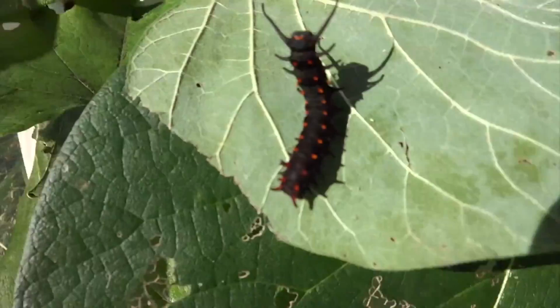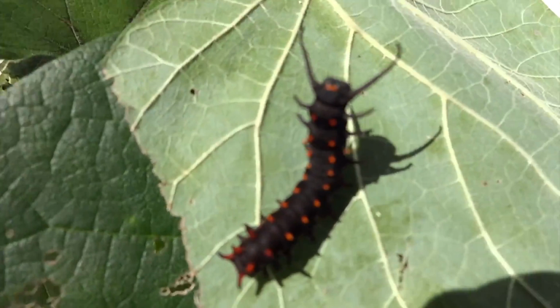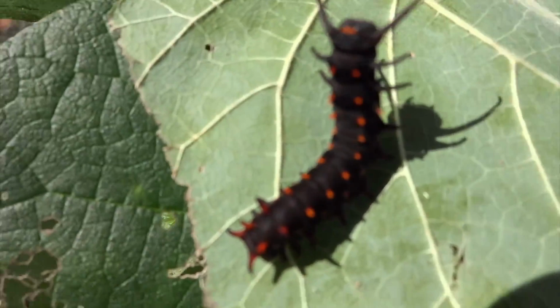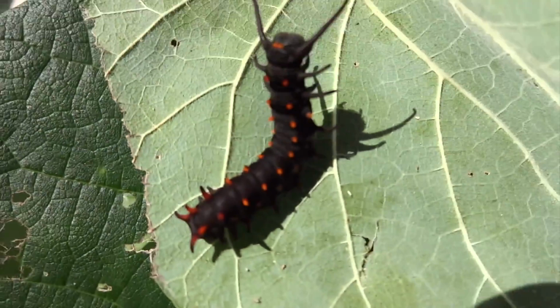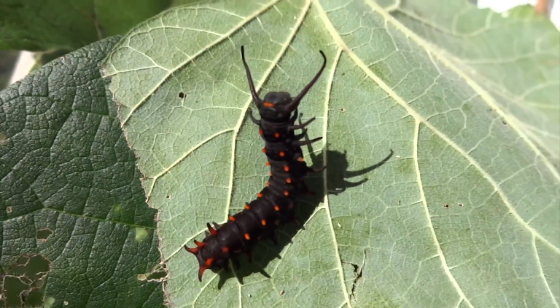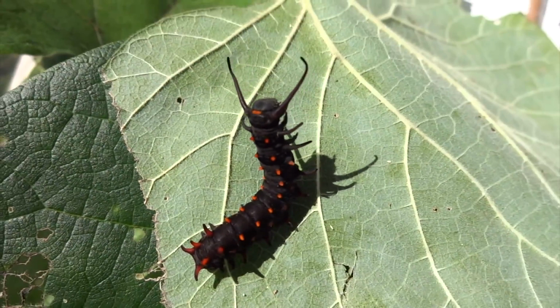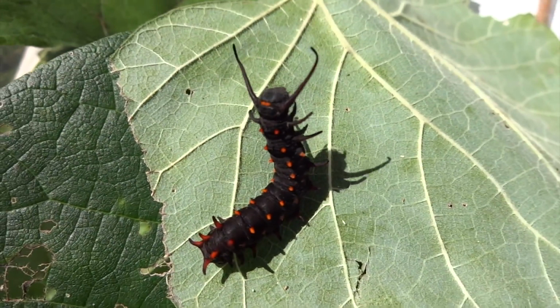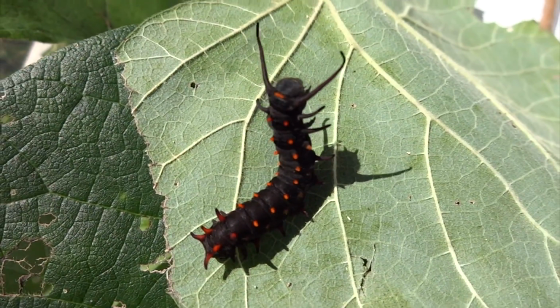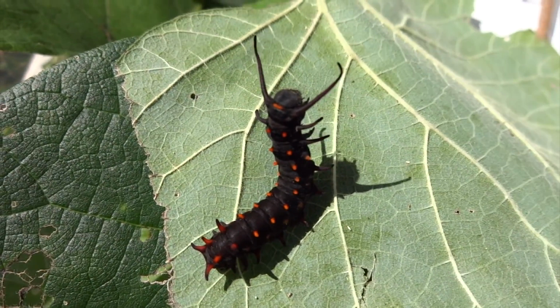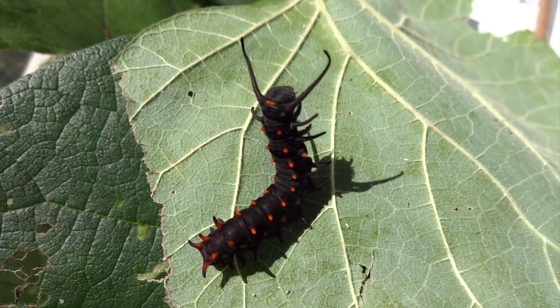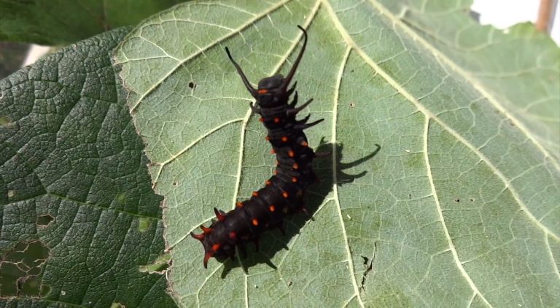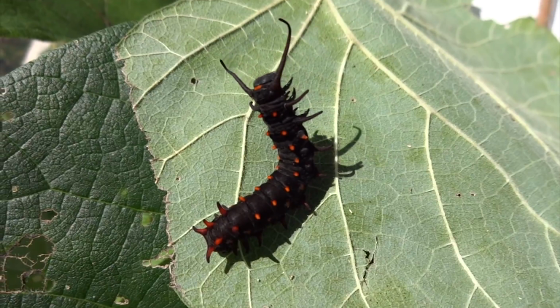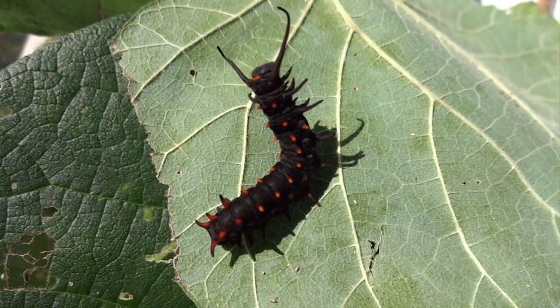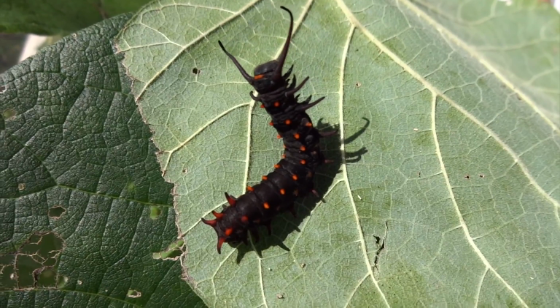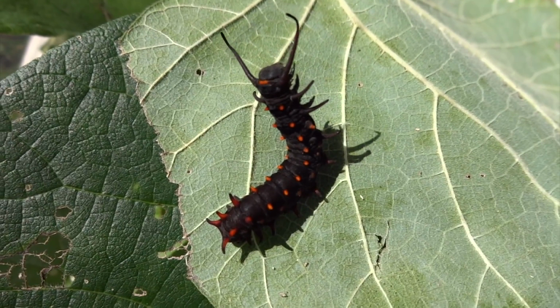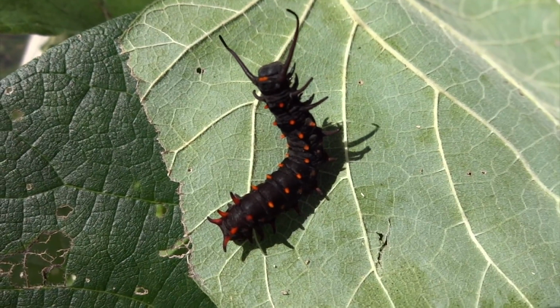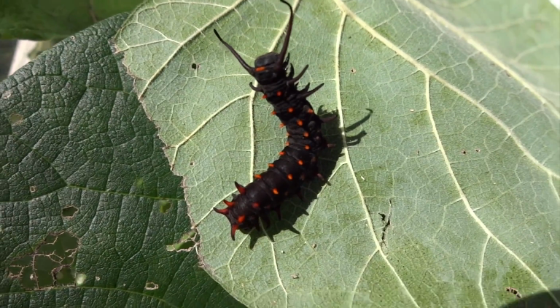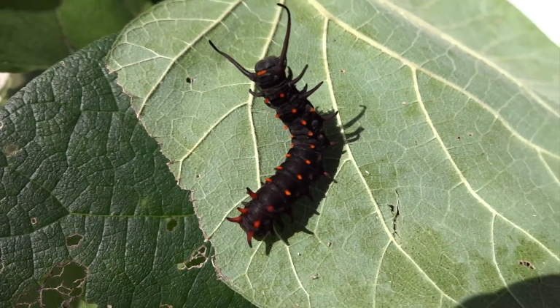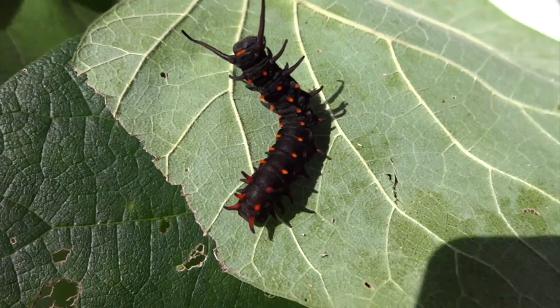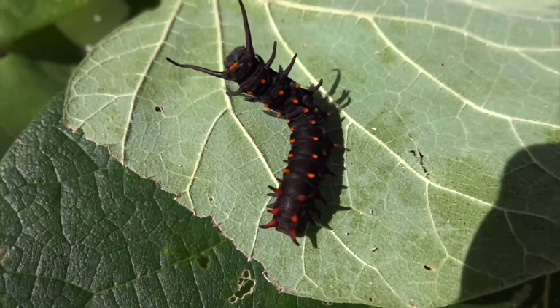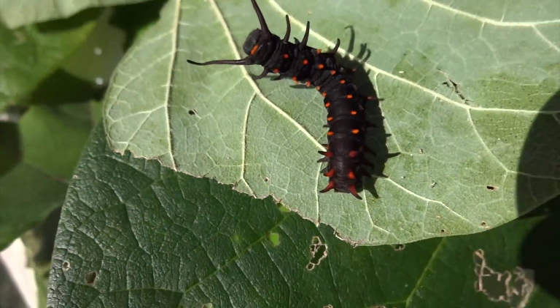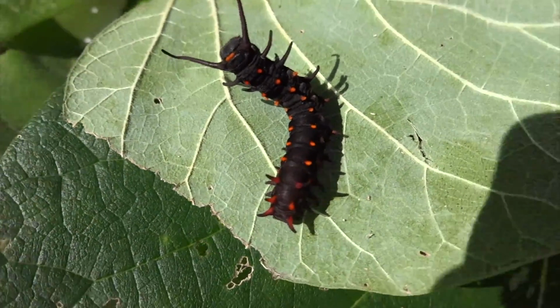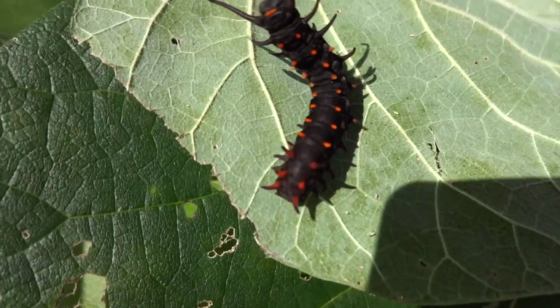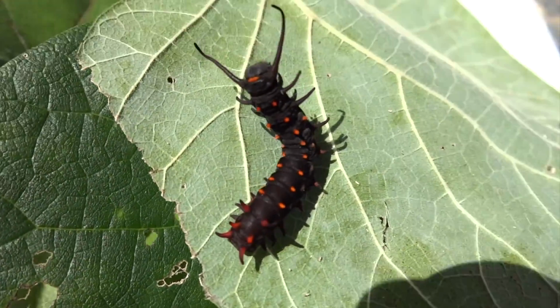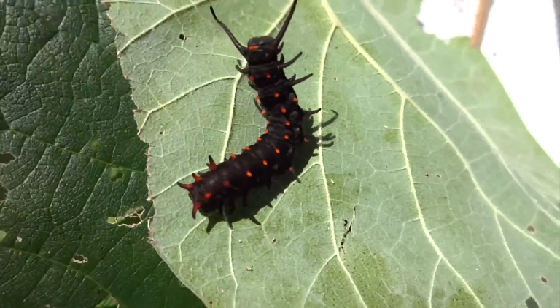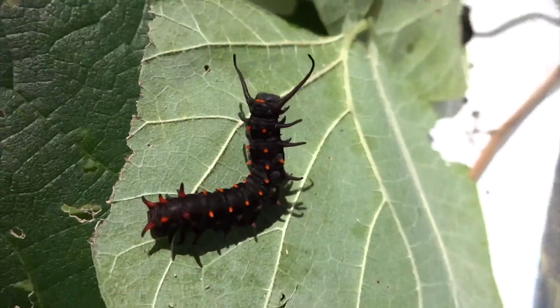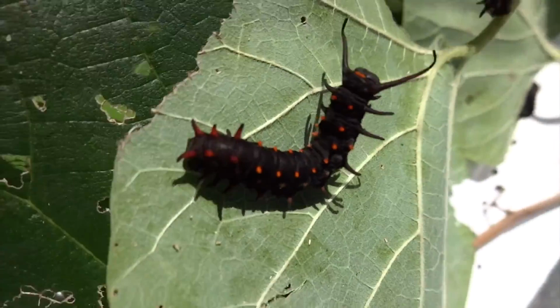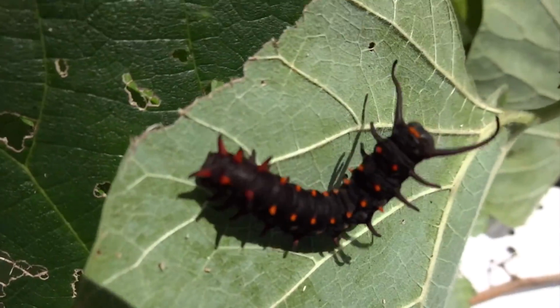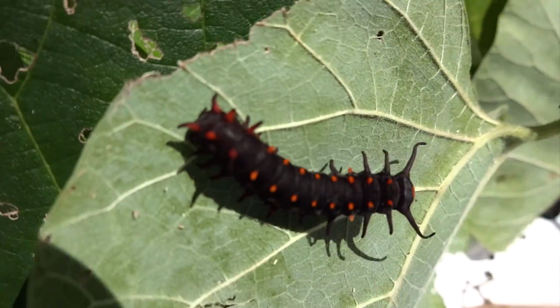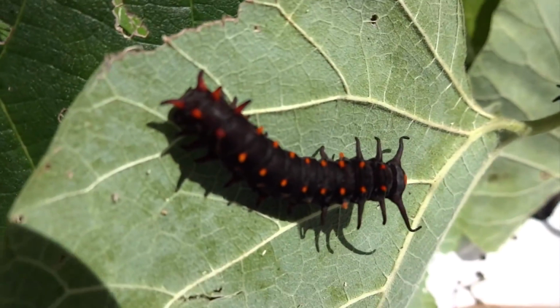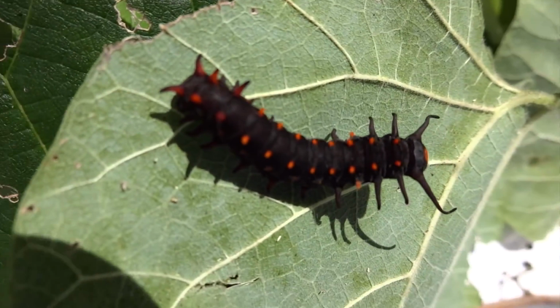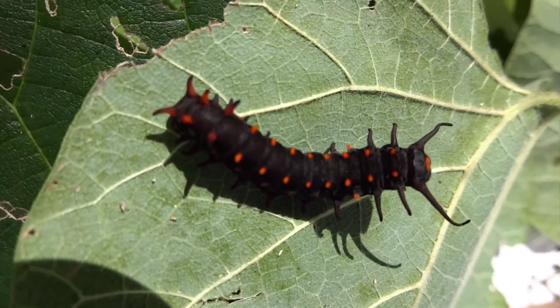As I said, these are pipevine caterpillars, and the pipevine plant is a poisonous plant. So when the caterpillars are very young, they are not toxic because they don't have that defense mechanism yet.